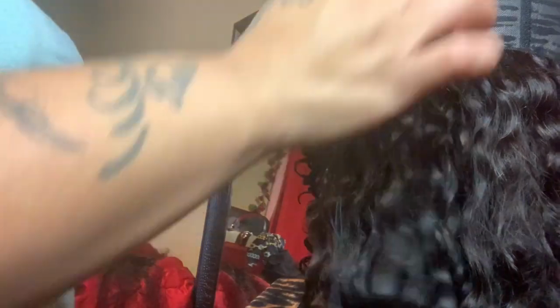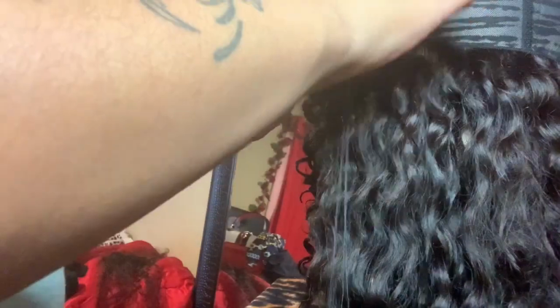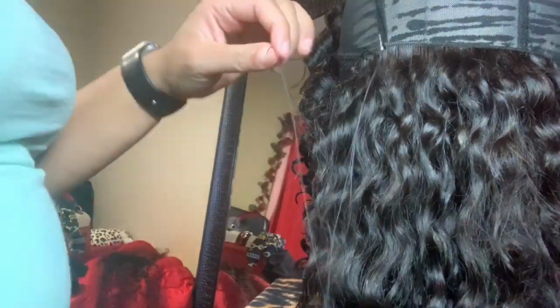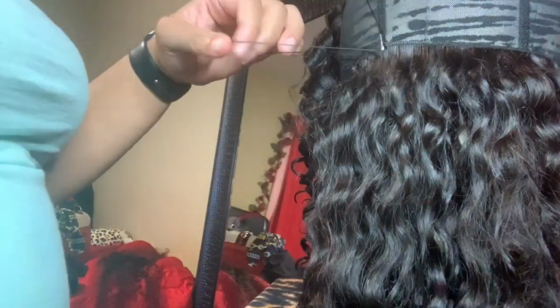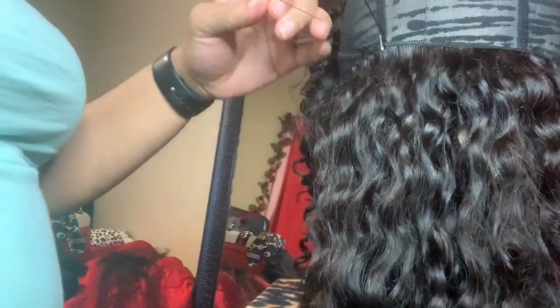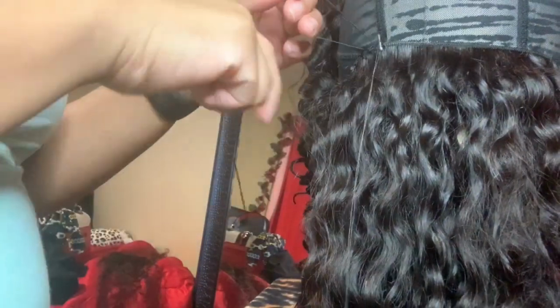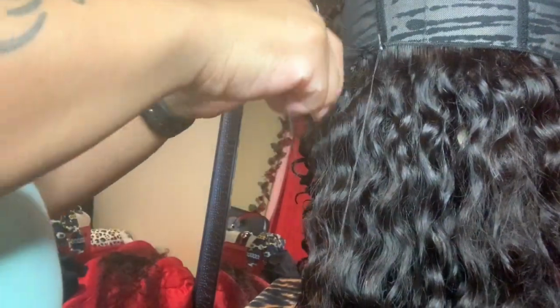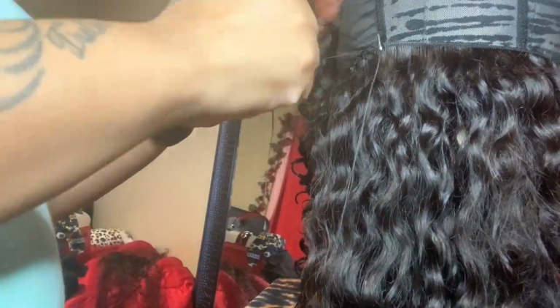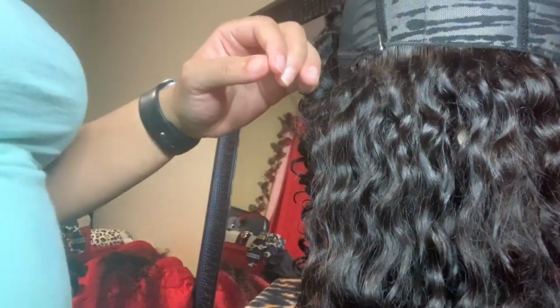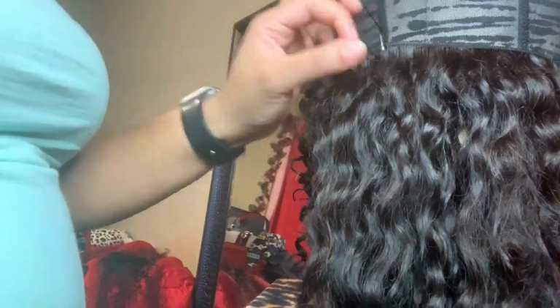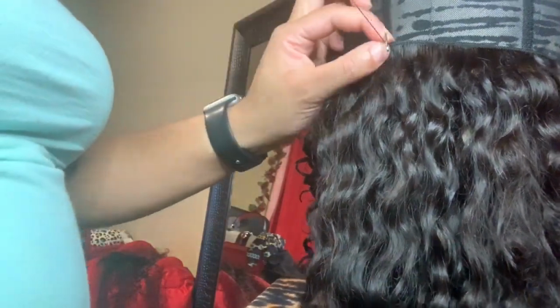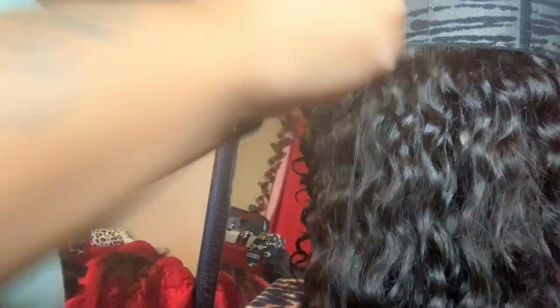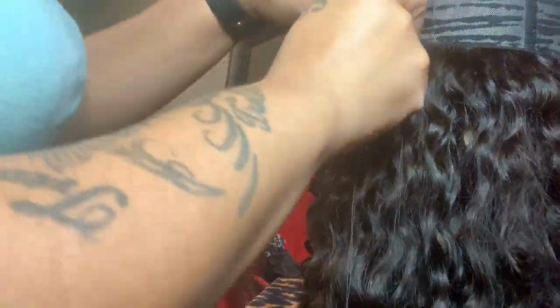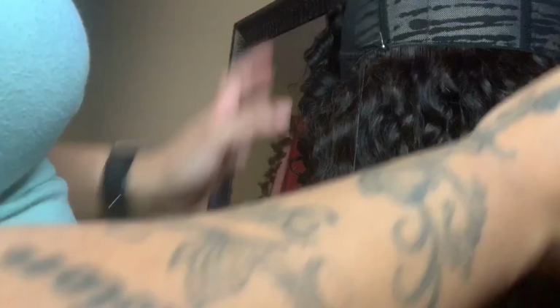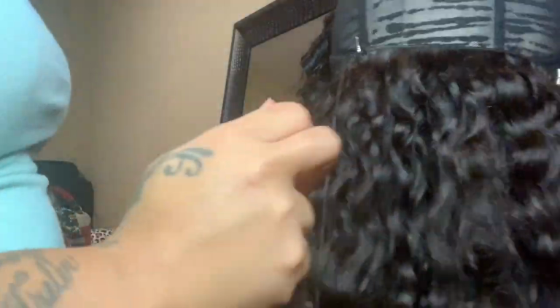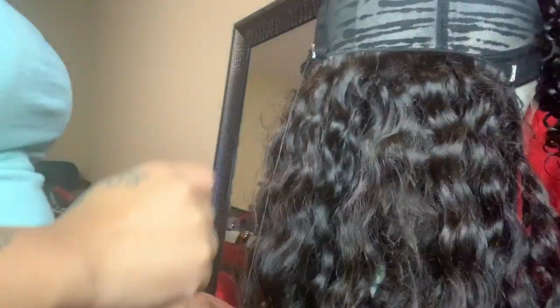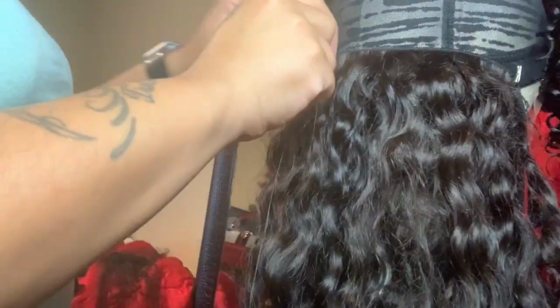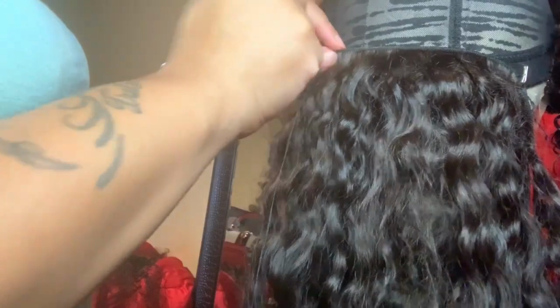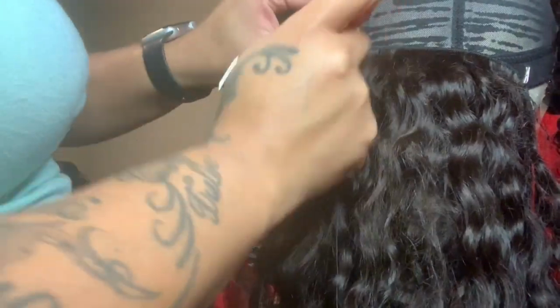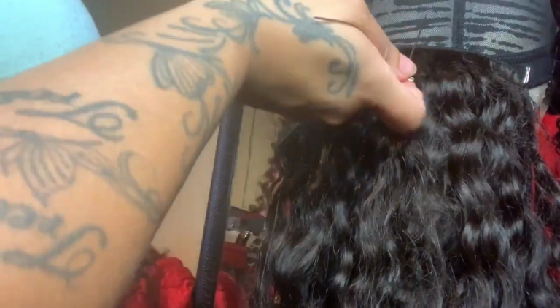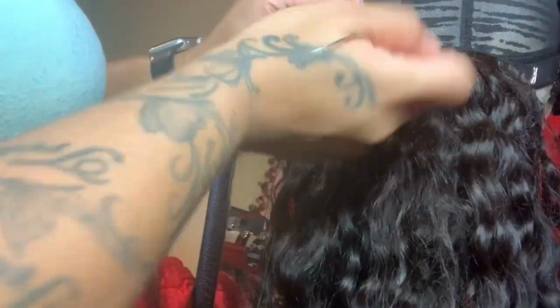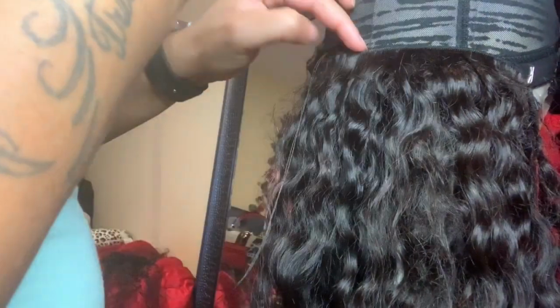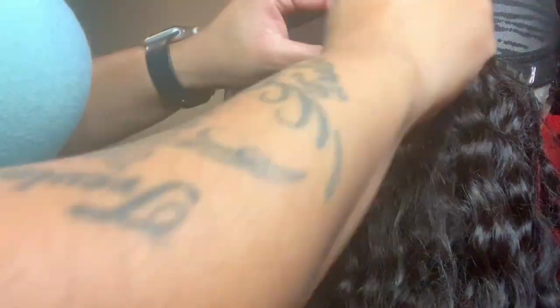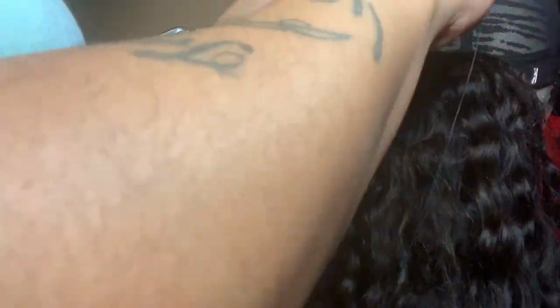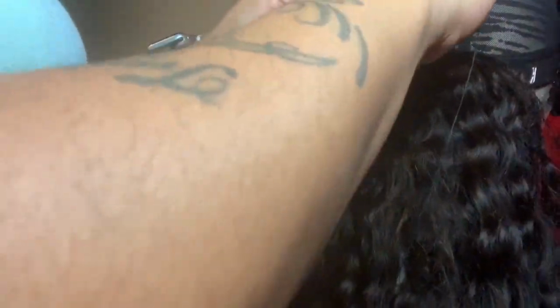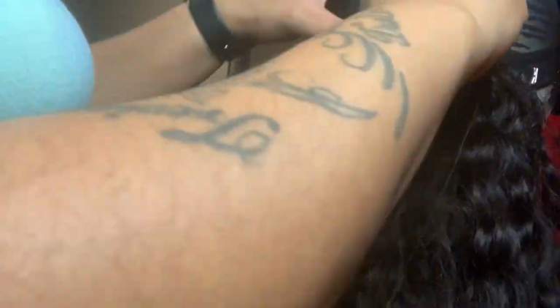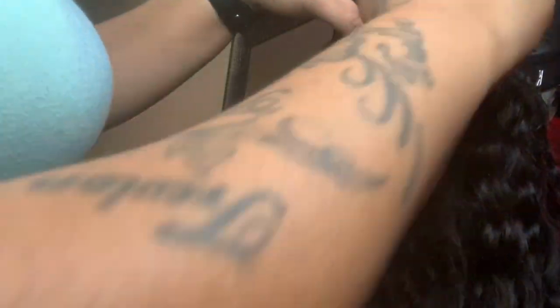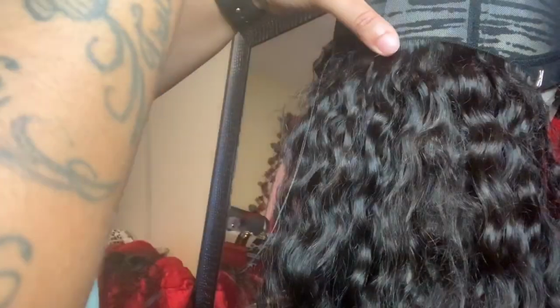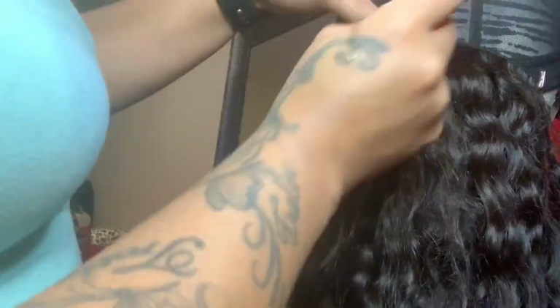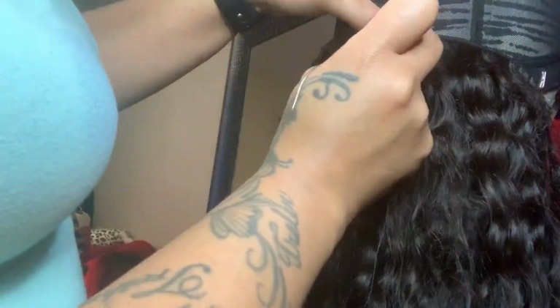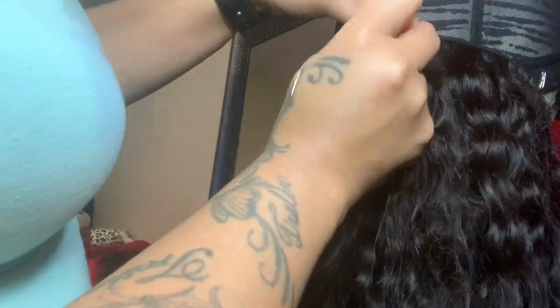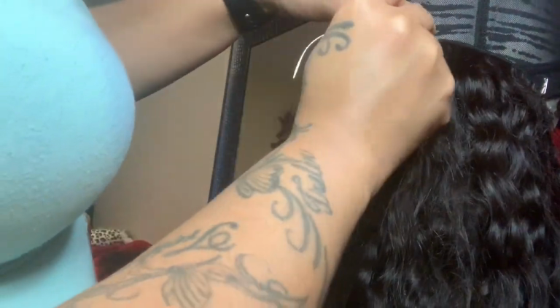We don't want our wig looking all bulky — we need this baby to be laid. Also, when you get to the last row, be sure to do that last row as close to your frontal as possible so we don't have any spaces.